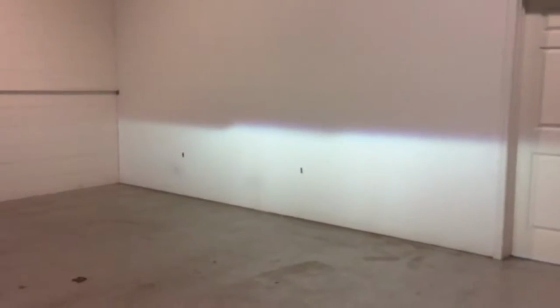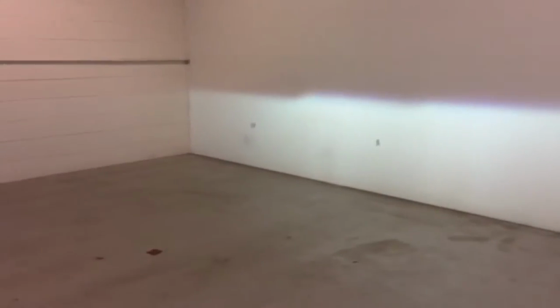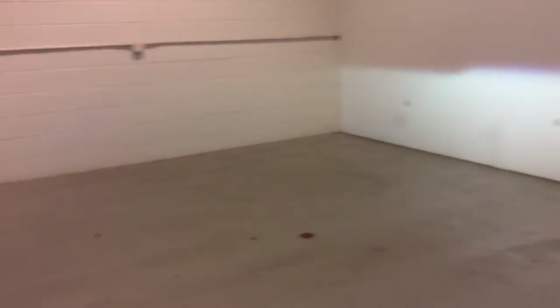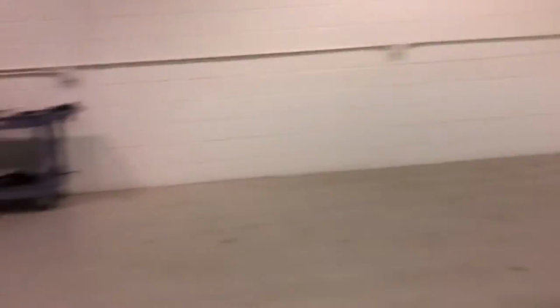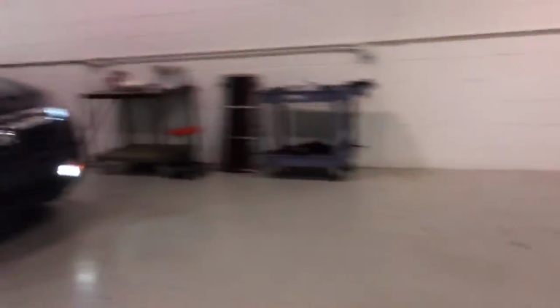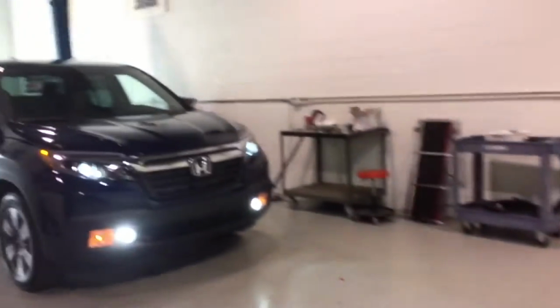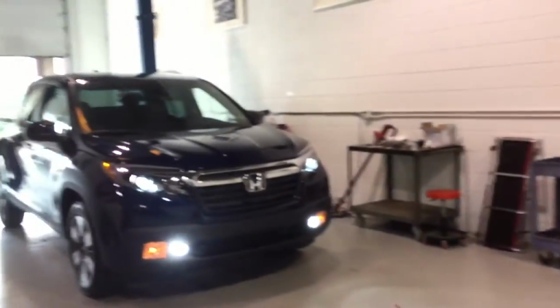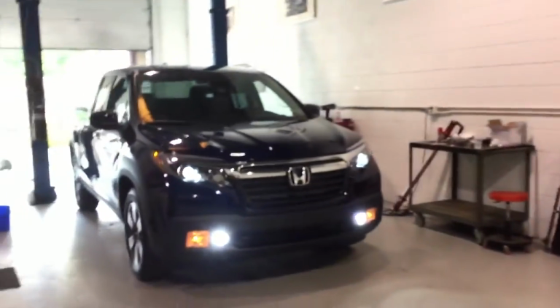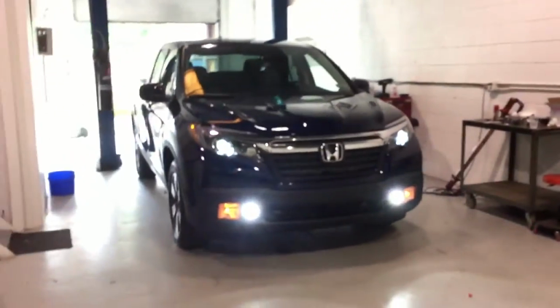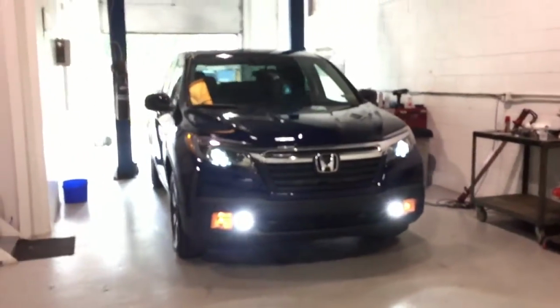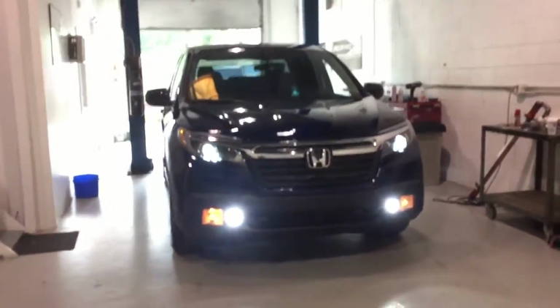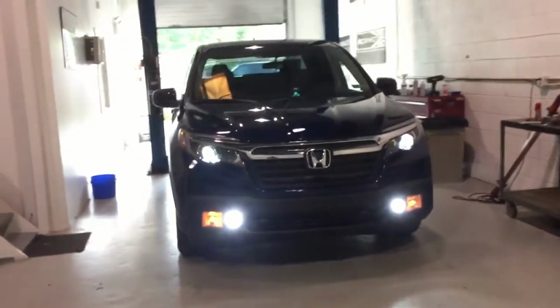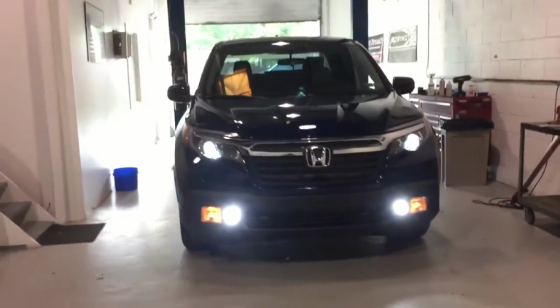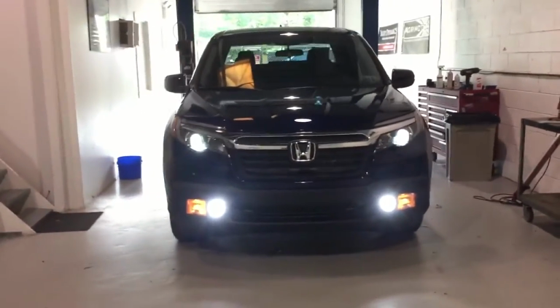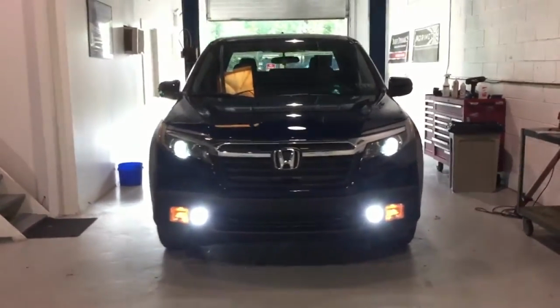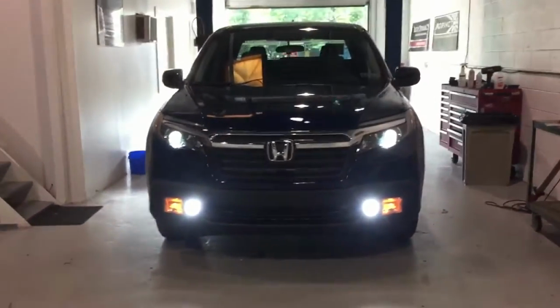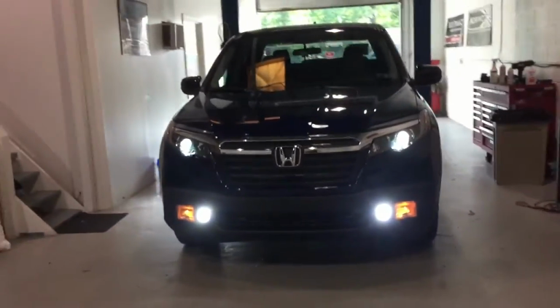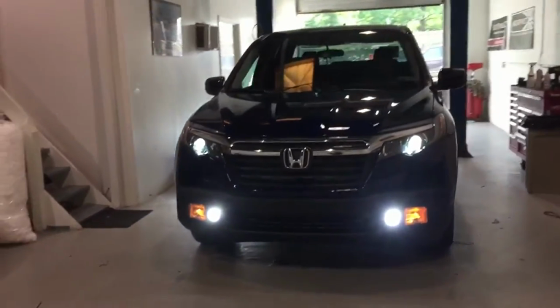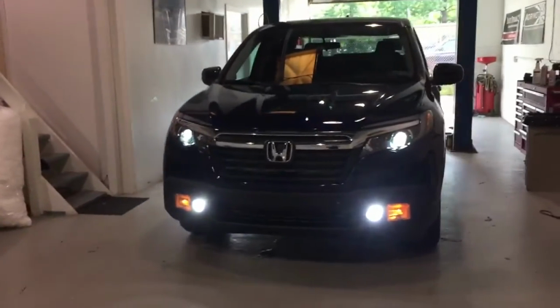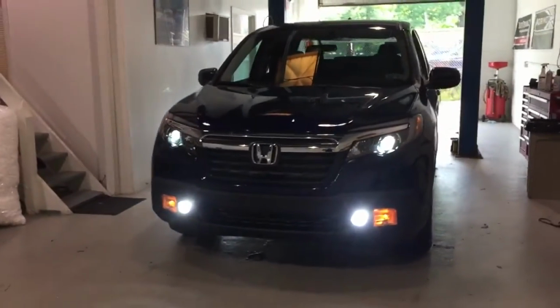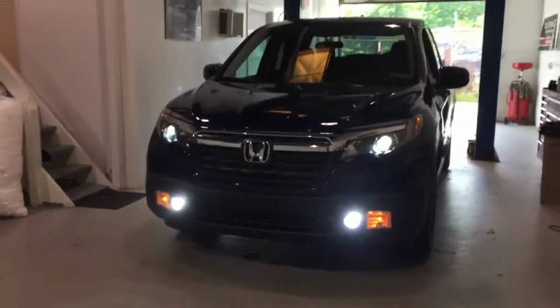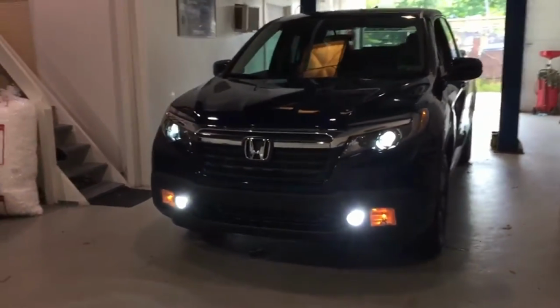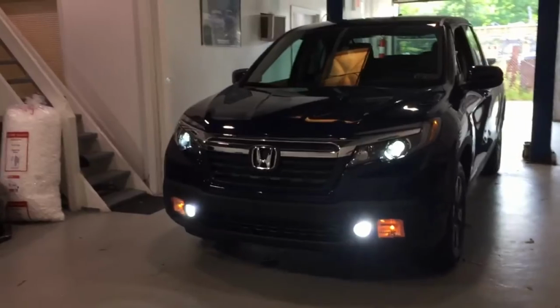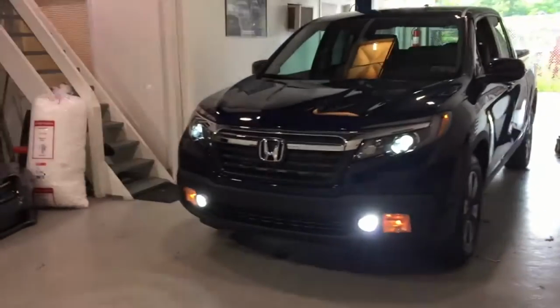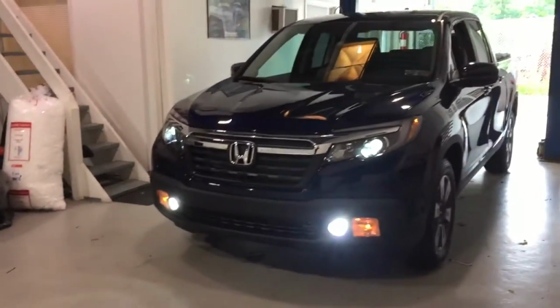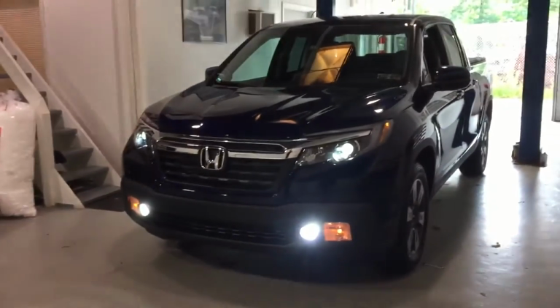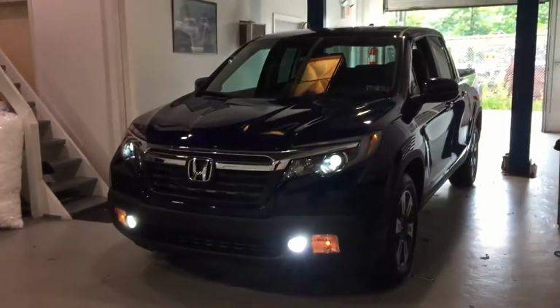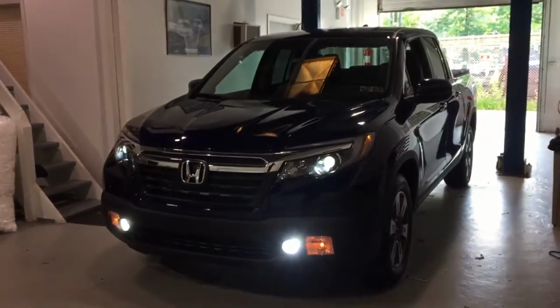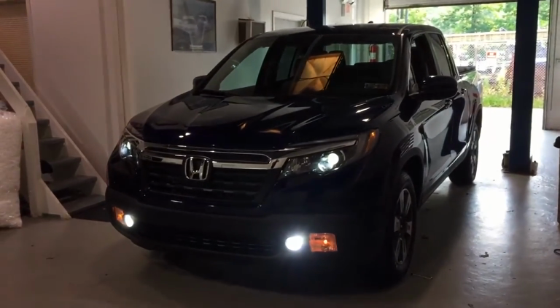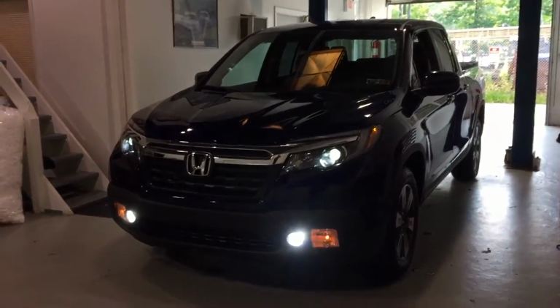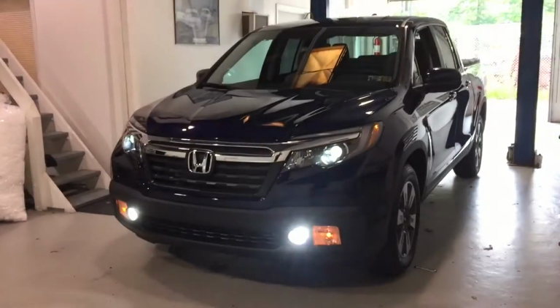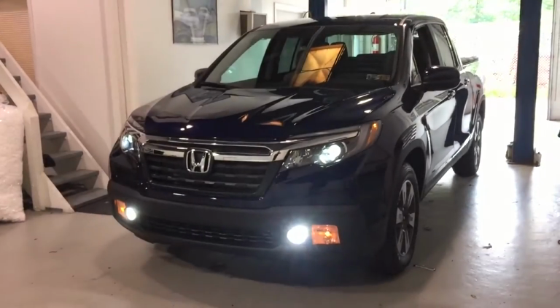Overall, really happy with the way this came out, and obviously with the Hilux system you're going to get great reliability and long-term longevity.